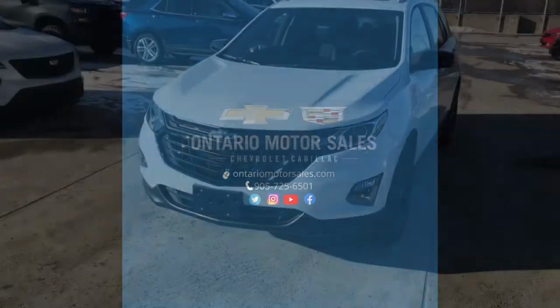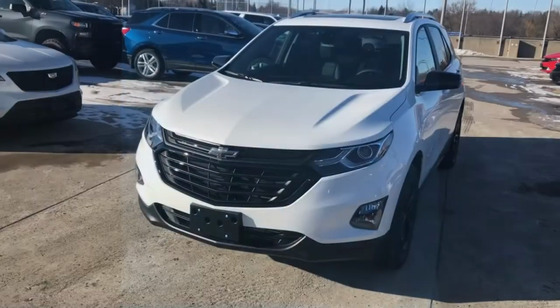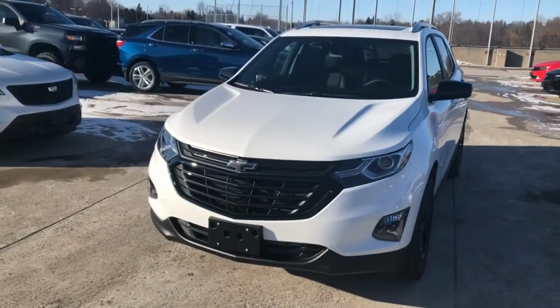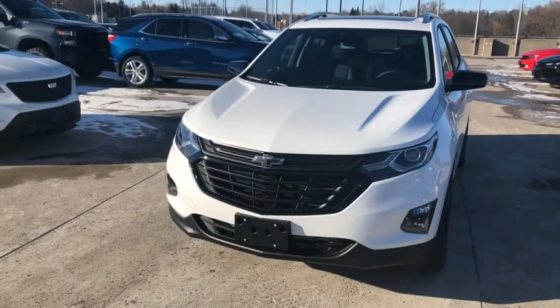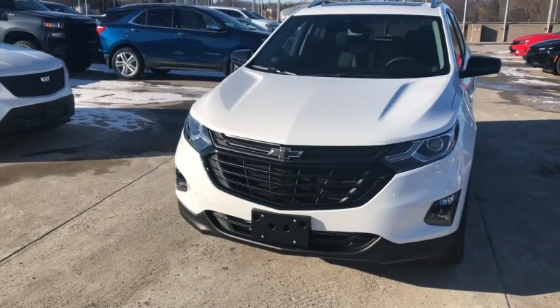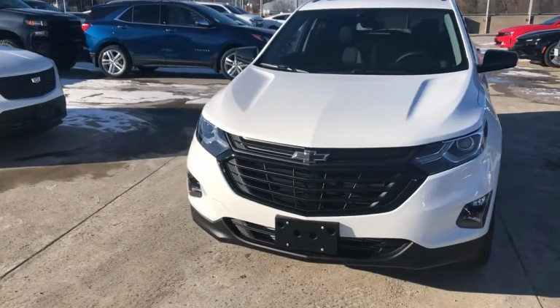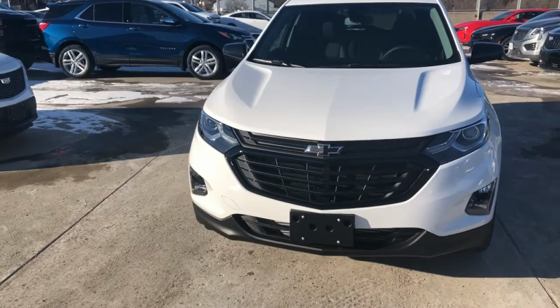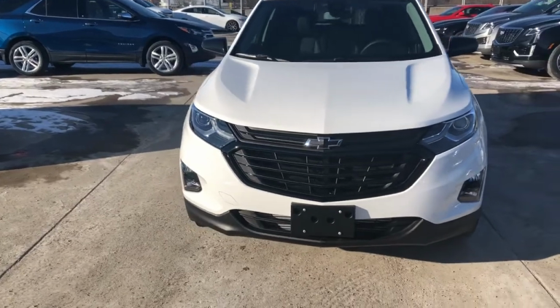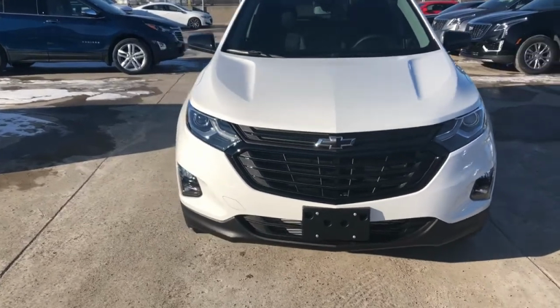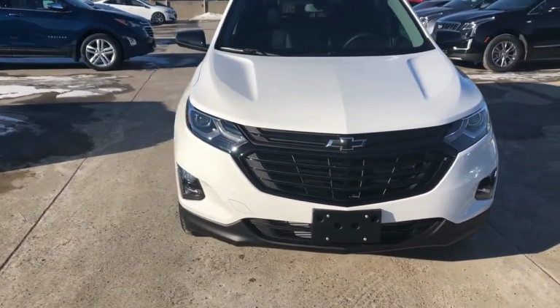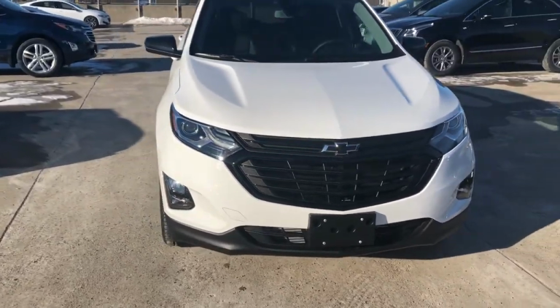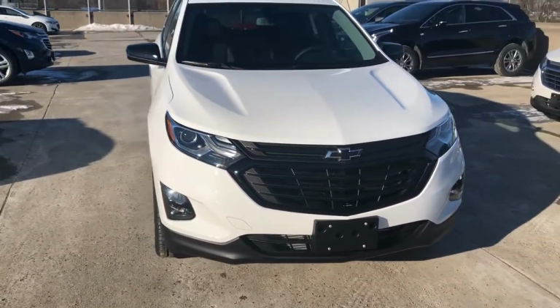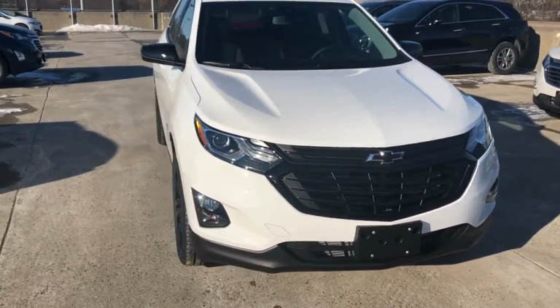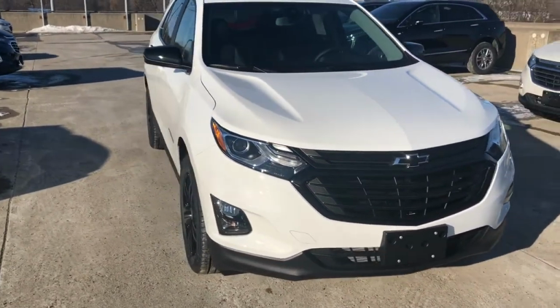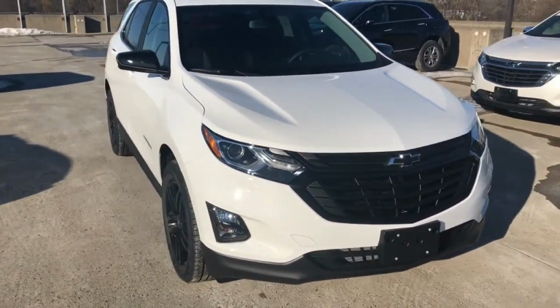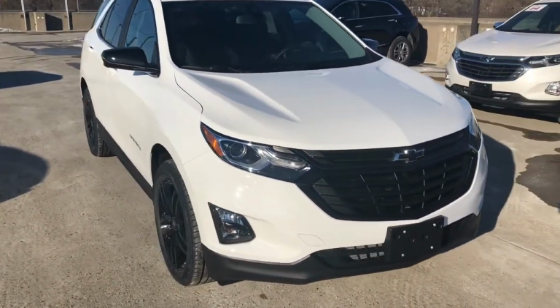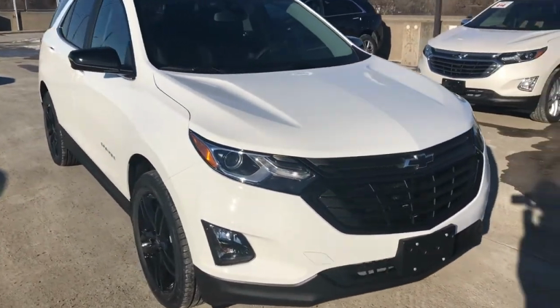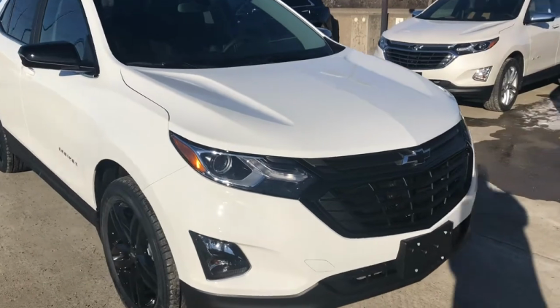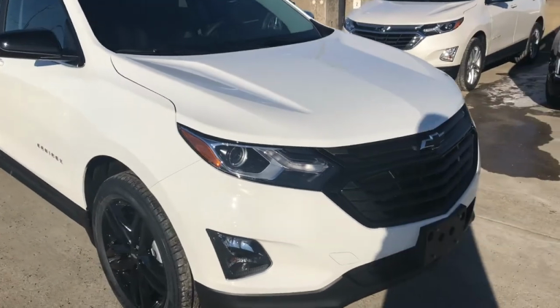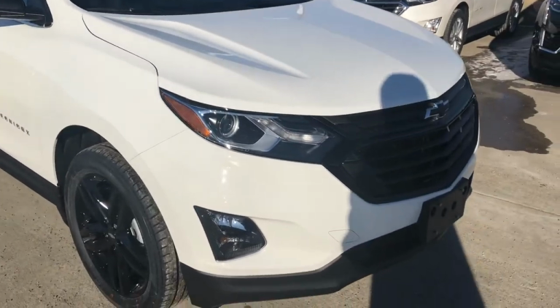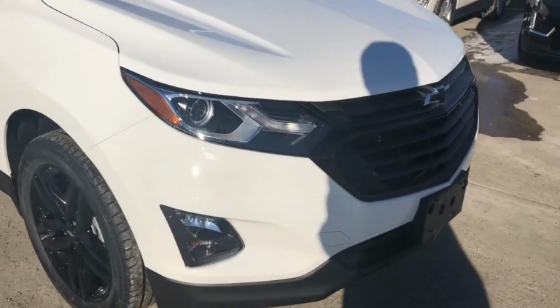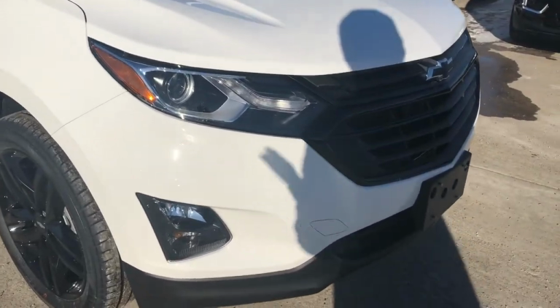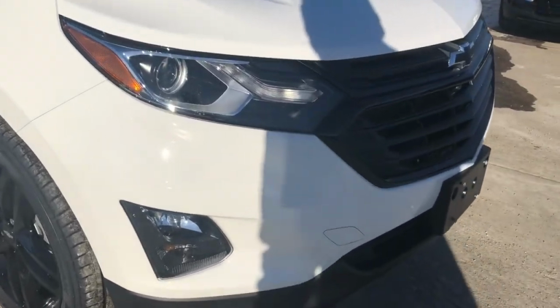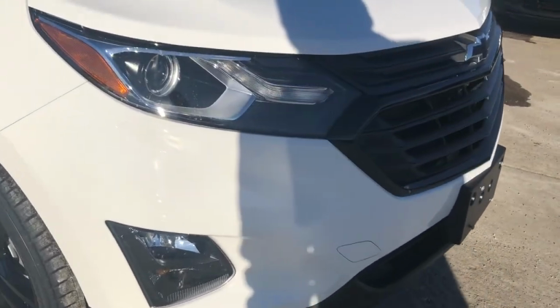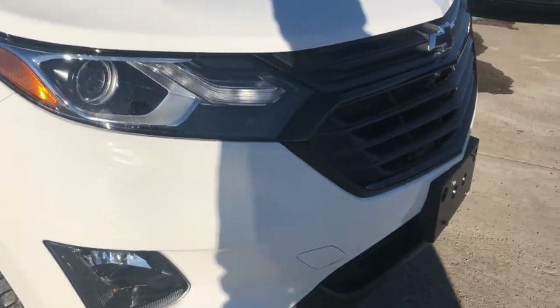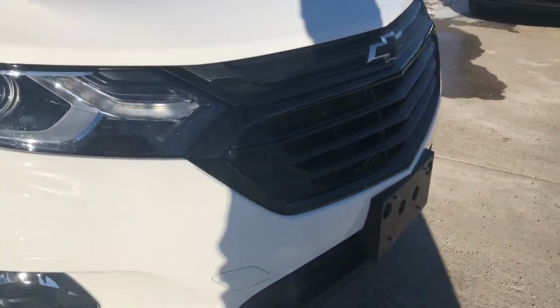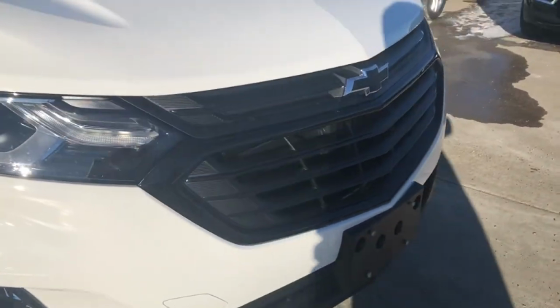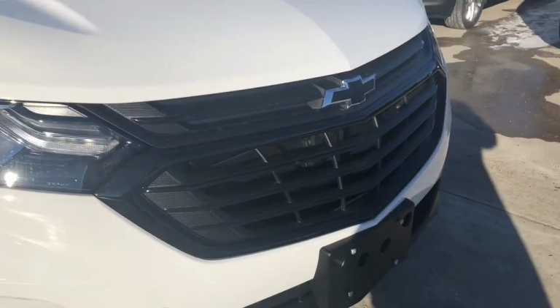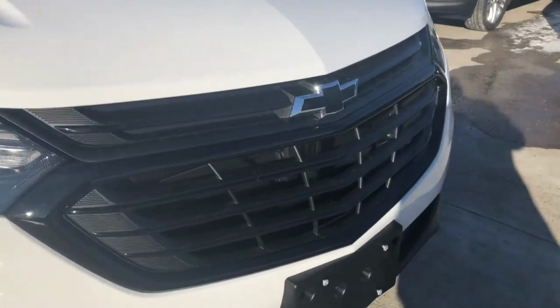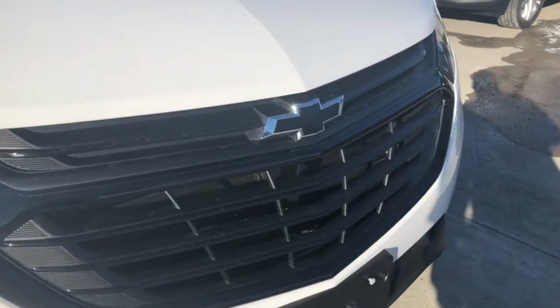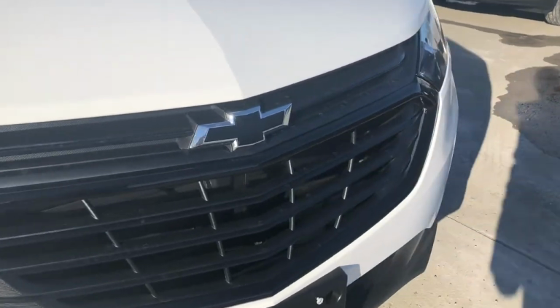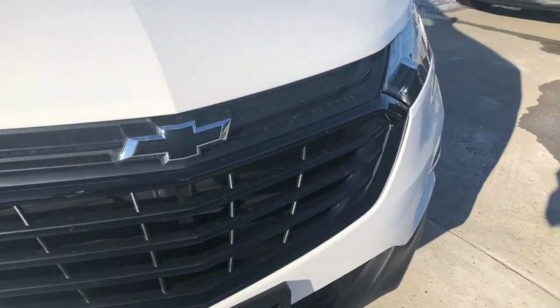Hey, it's Greg from Ontario Motor Sales, and I am here with the beautiful 2021 Chevrolet Equinox LT finished in Summit White. This is the Sports Edition — it also has the Midnight Edition and the LT True North, so there's so much to discover and talk about with this vehicle.